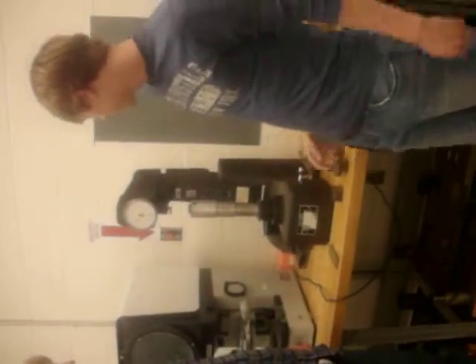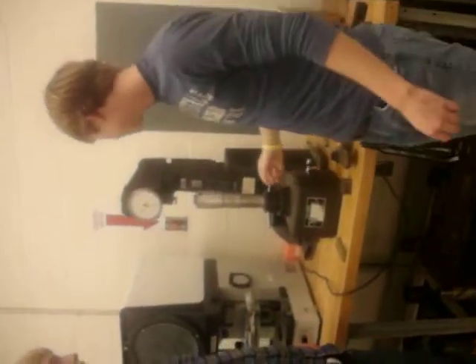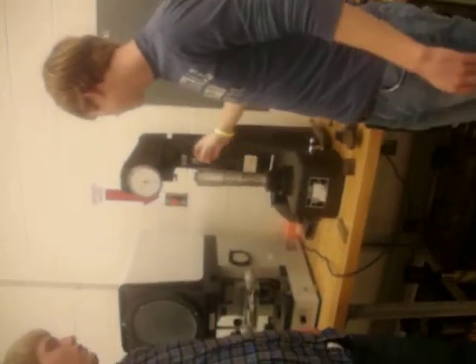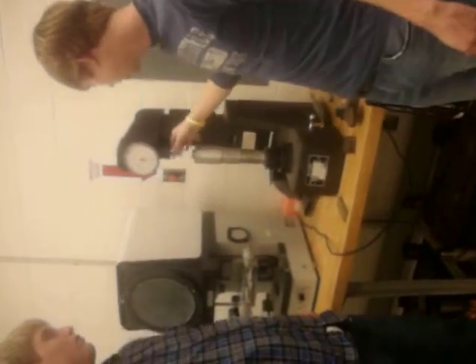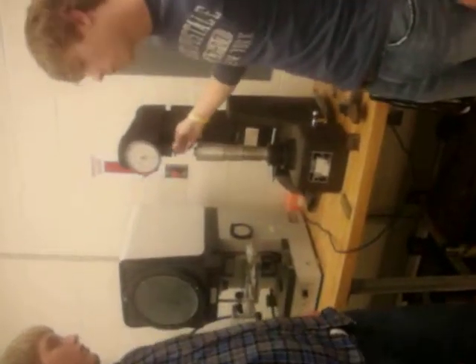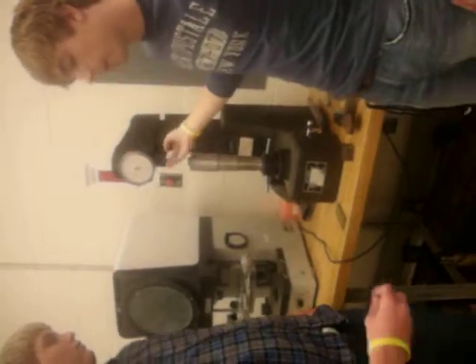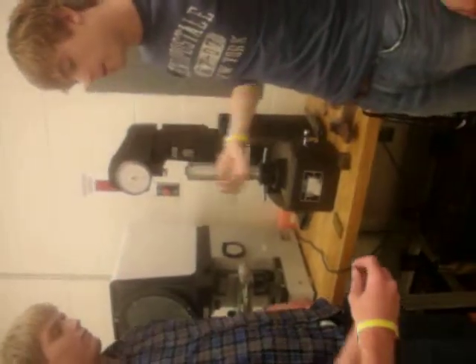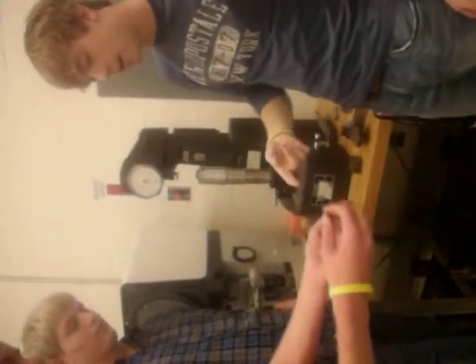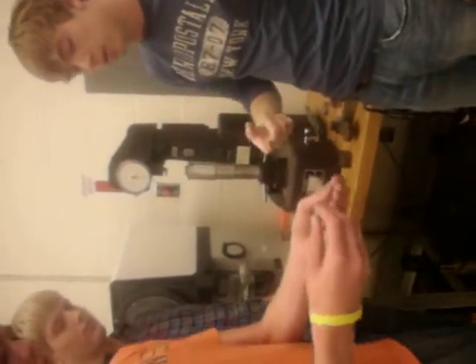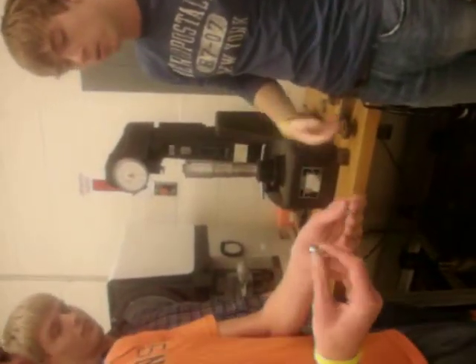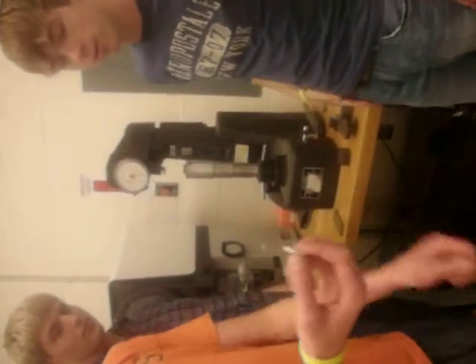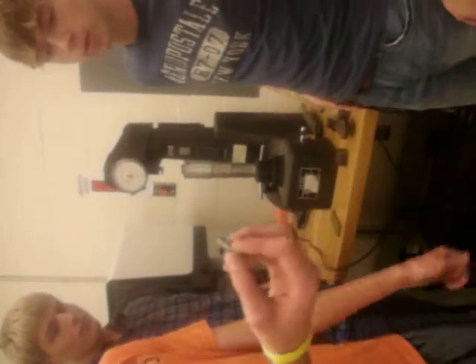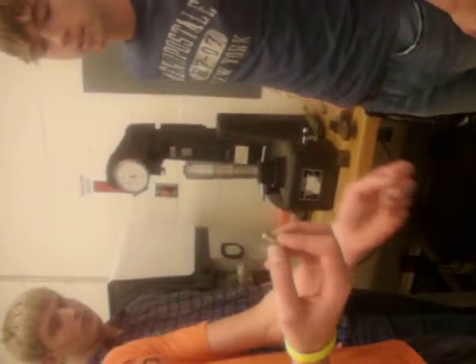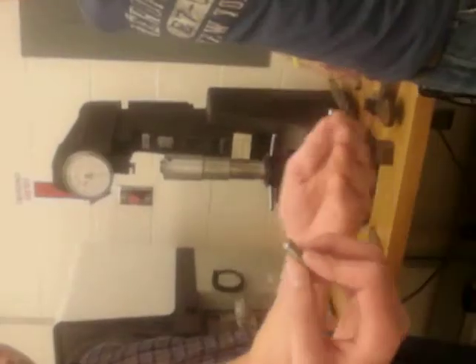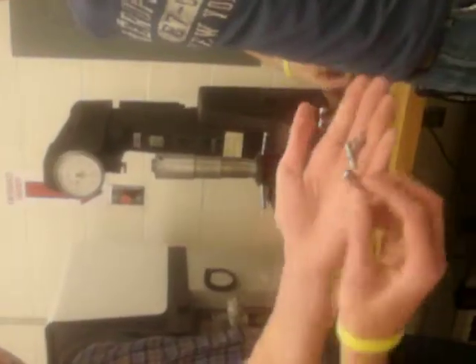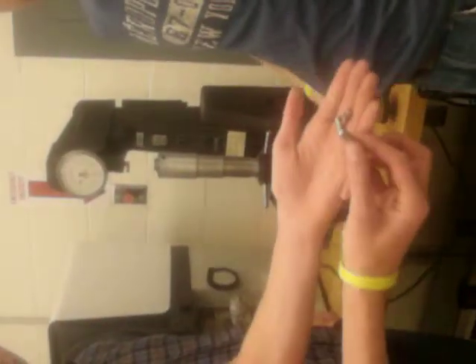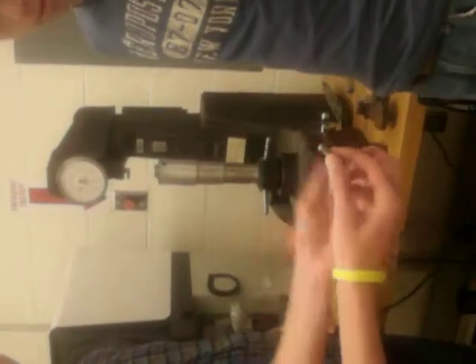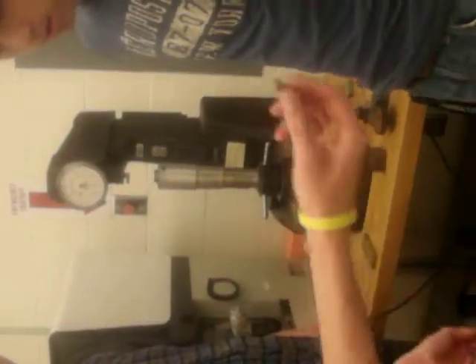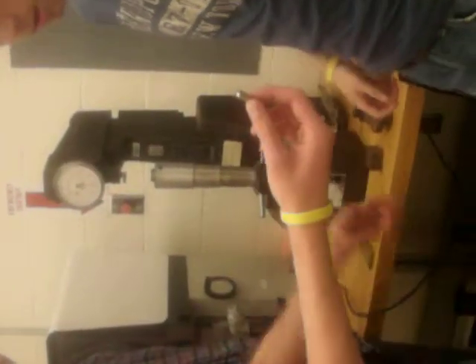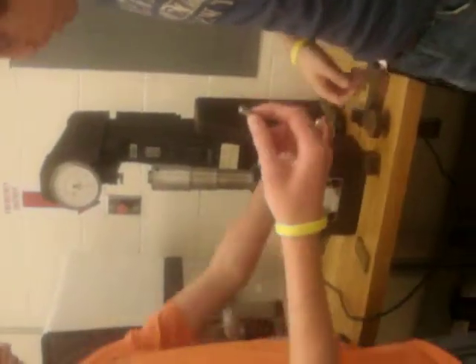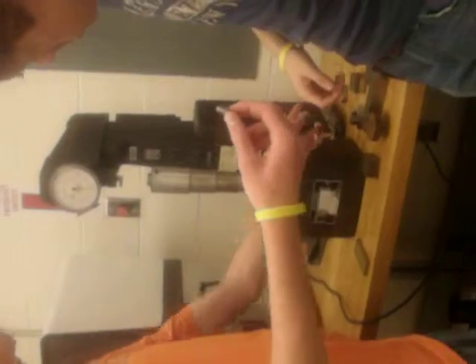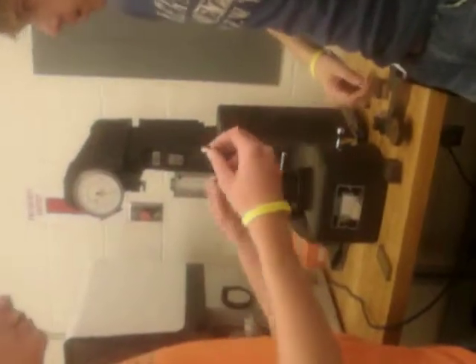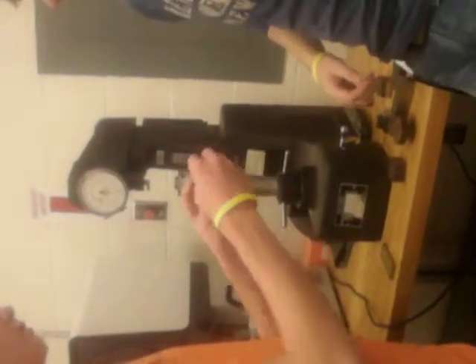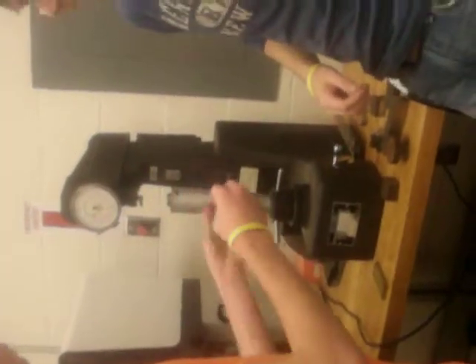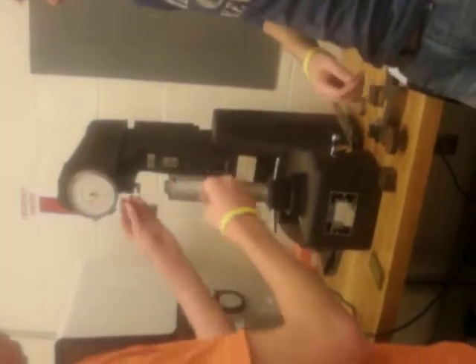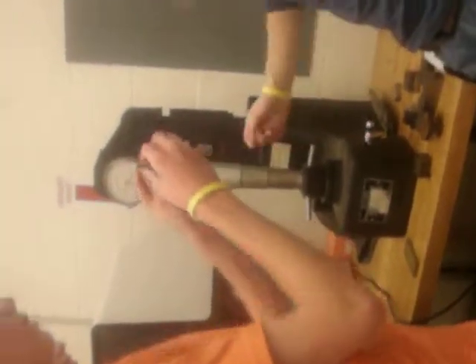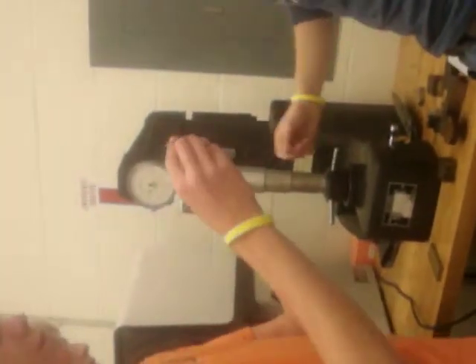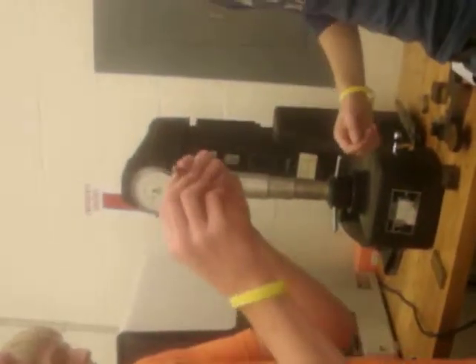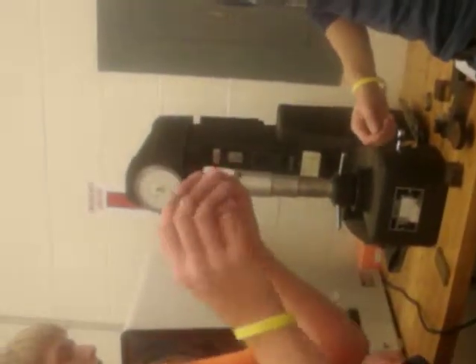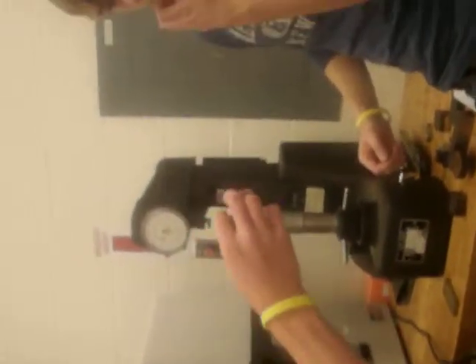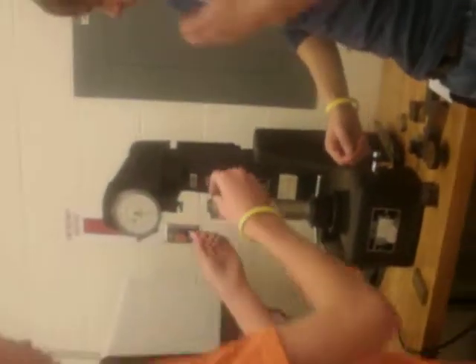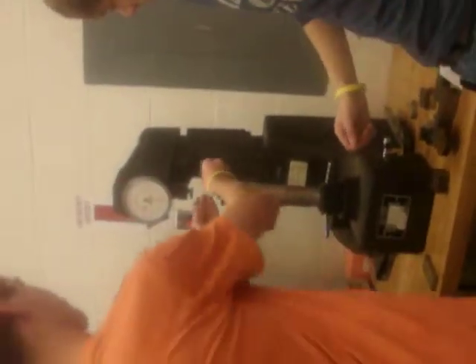Next, you have to make sure you have the right needle, whichever one you are testing for. We have three different ones. We are using the one millimeter needle. You have to make sure this screw lines up with the set screw.